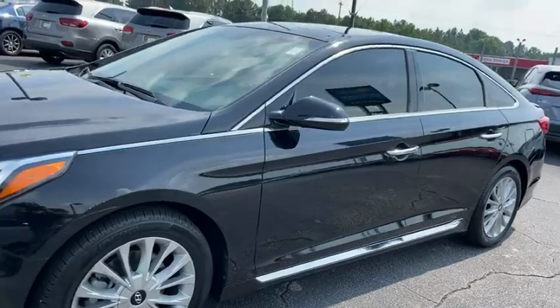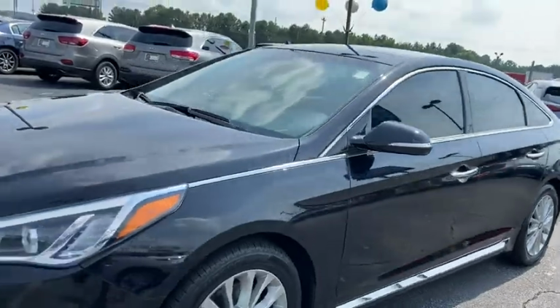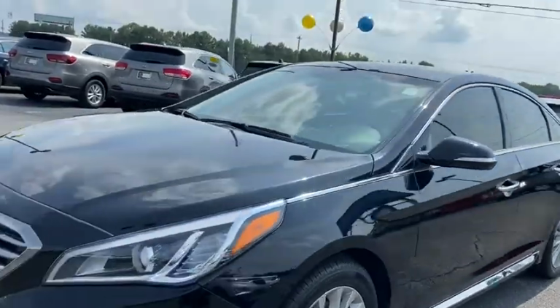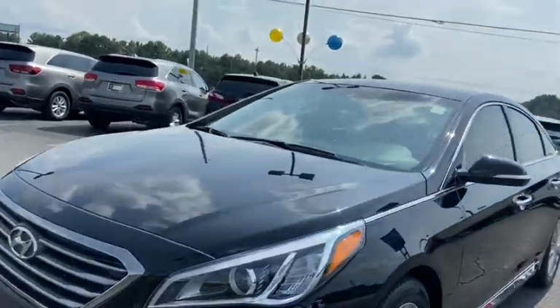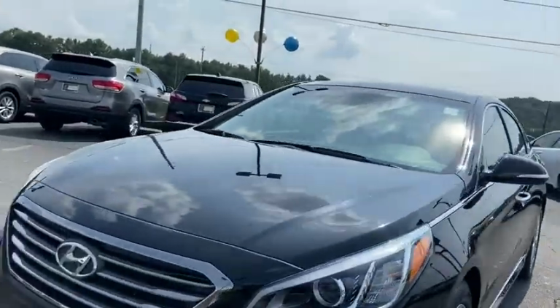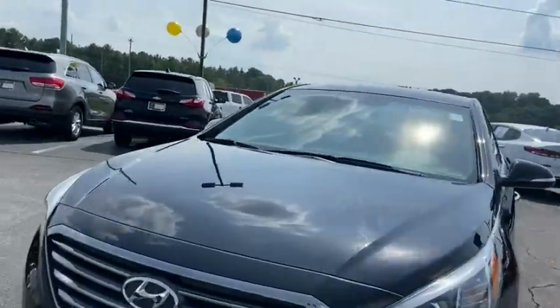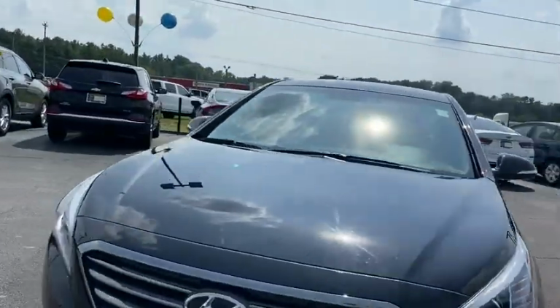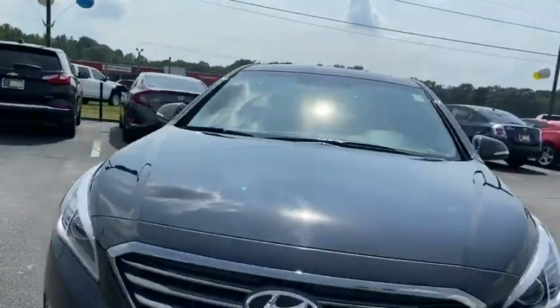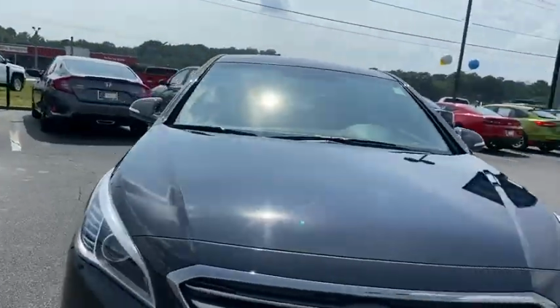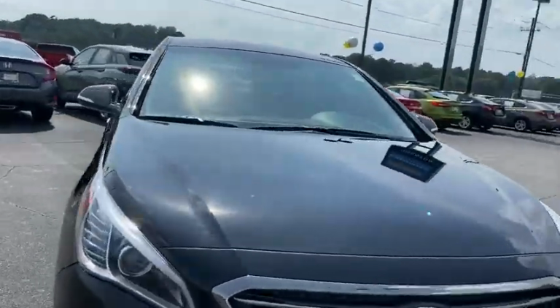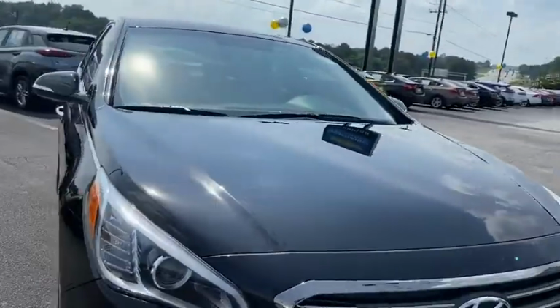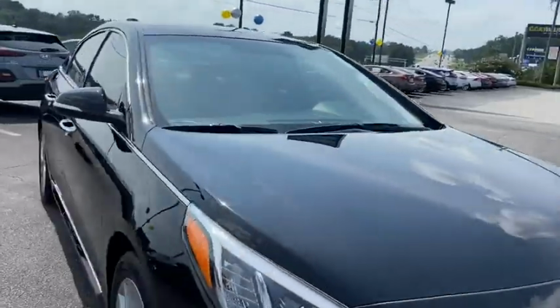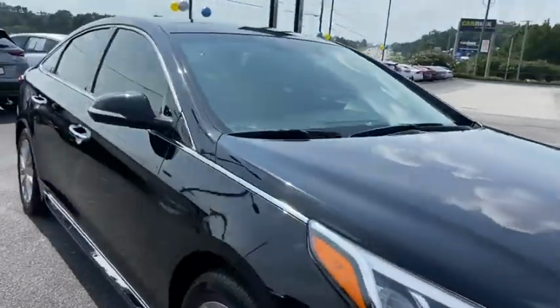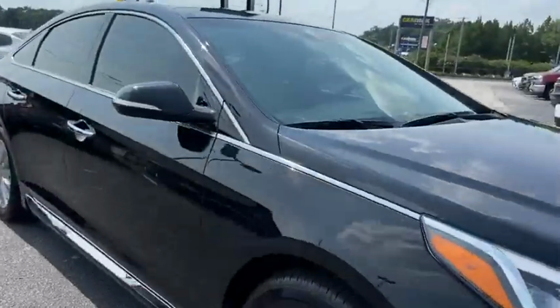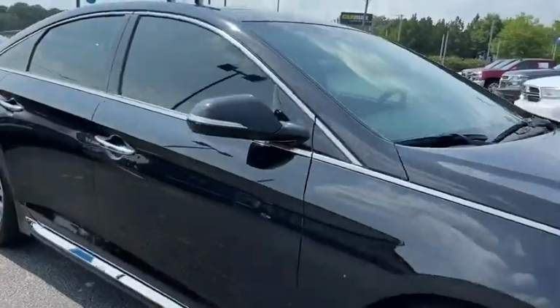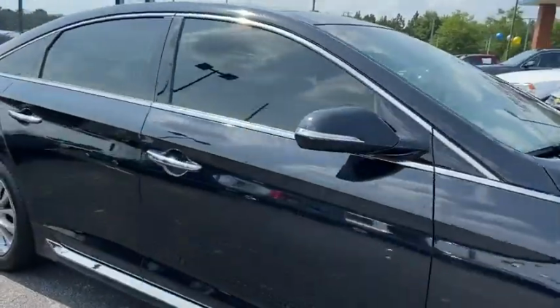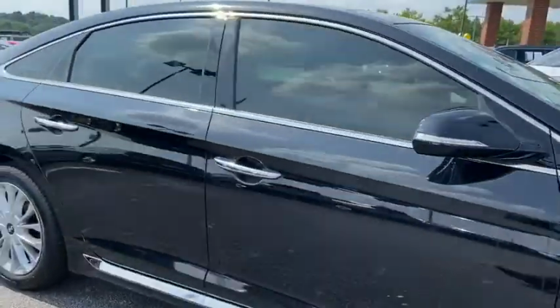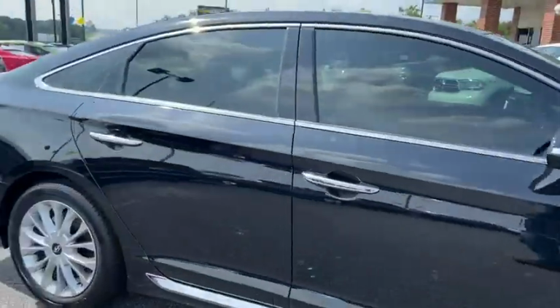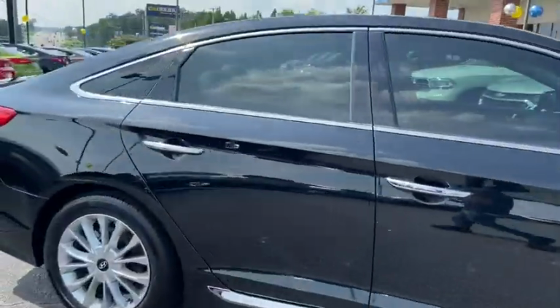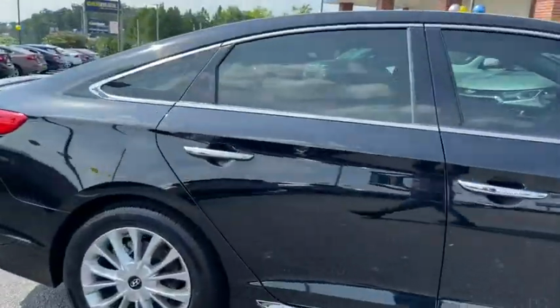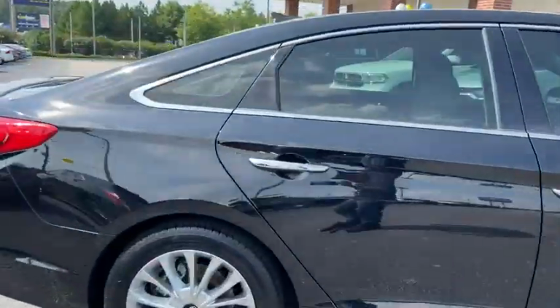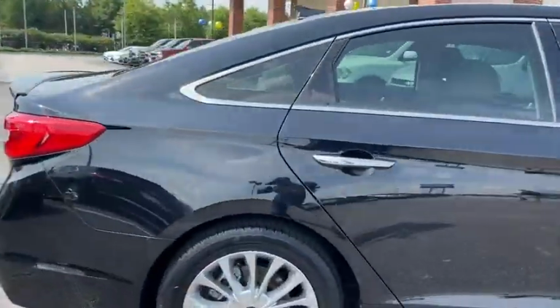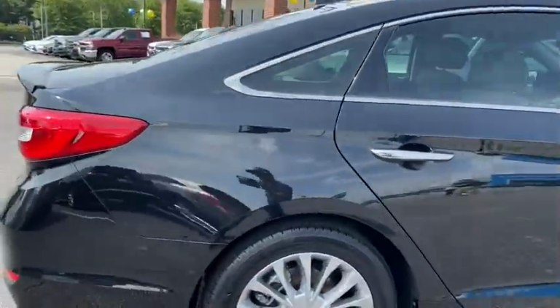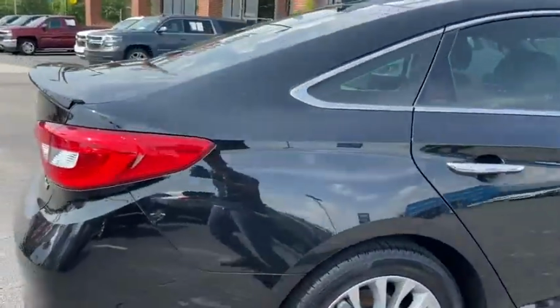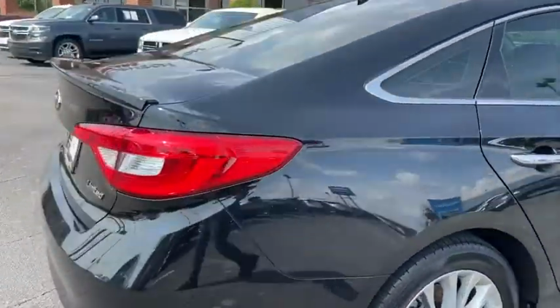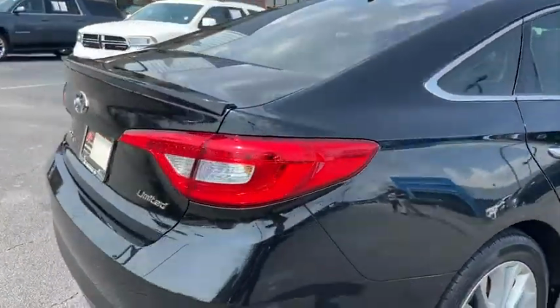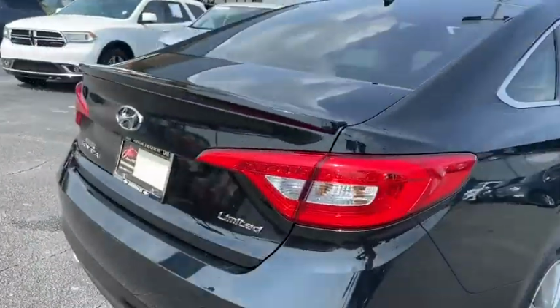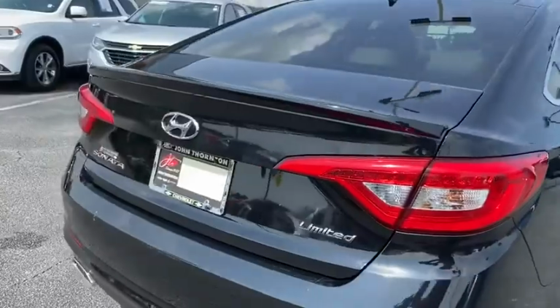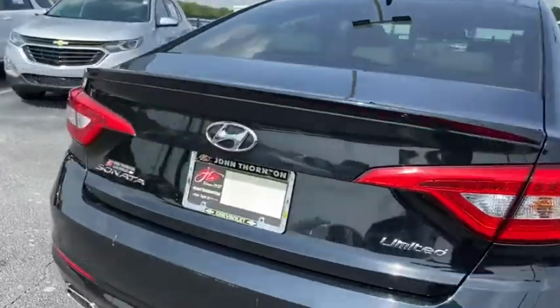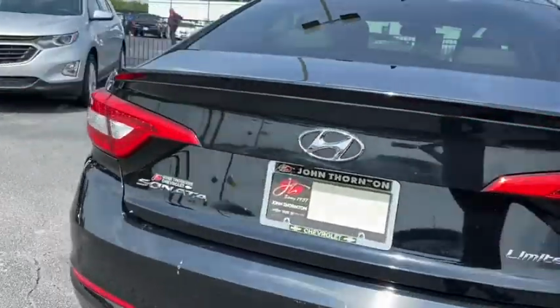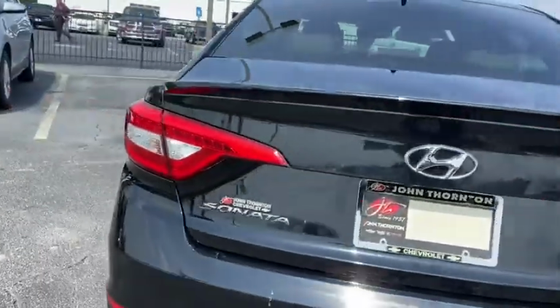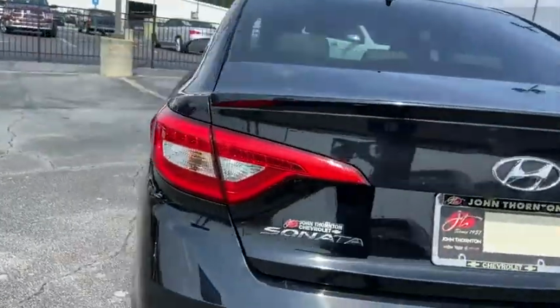Come test drive the 2015 Hyundai Sonata. The Sonata has a long list of technologically advanced interior features and options that make driving safer, more convenient, and much more fun.